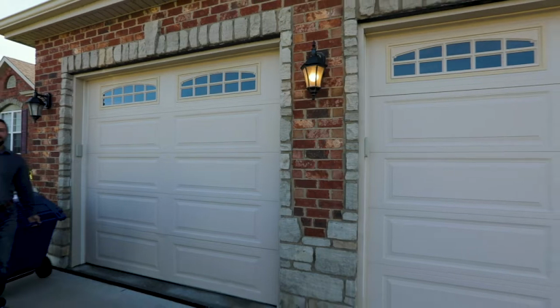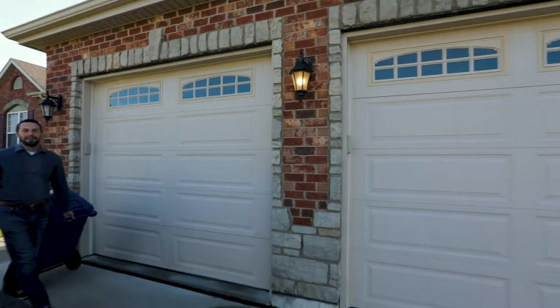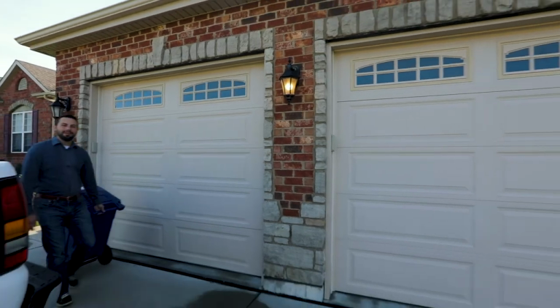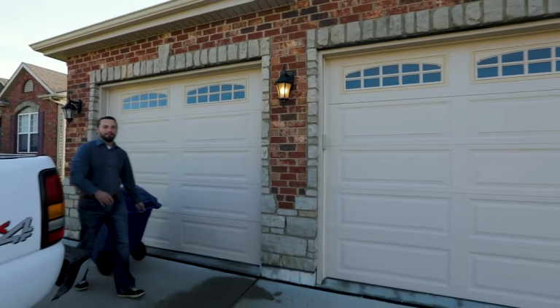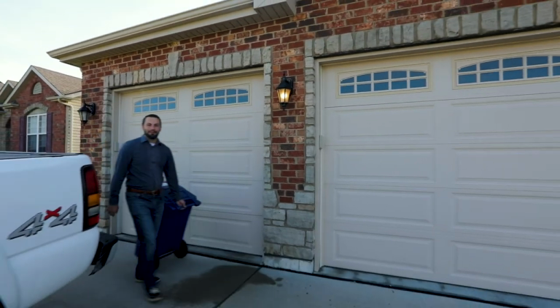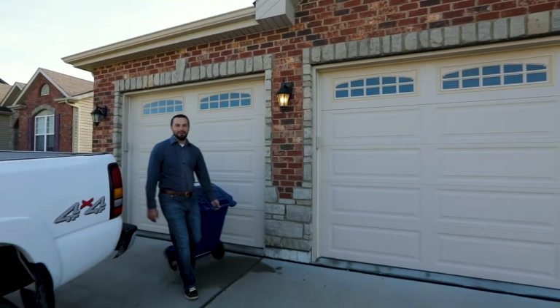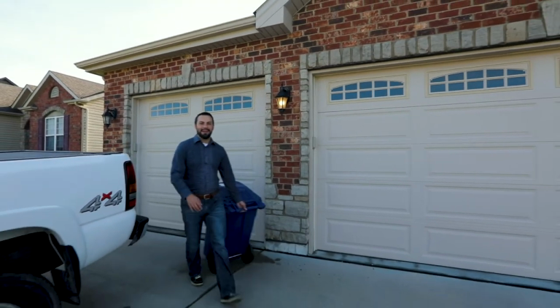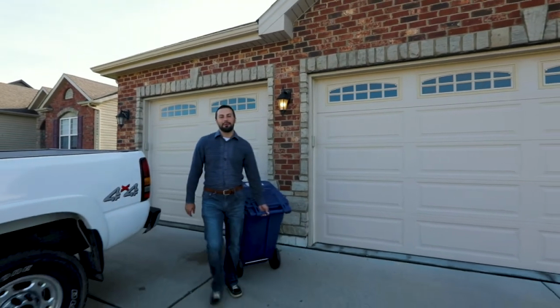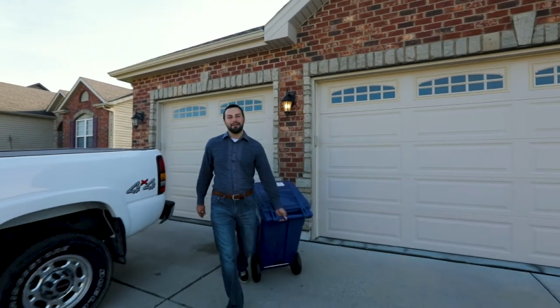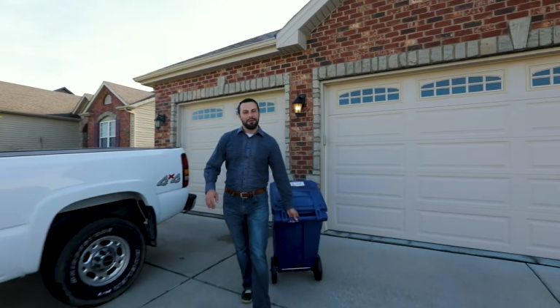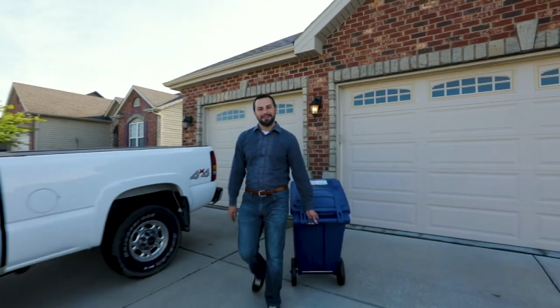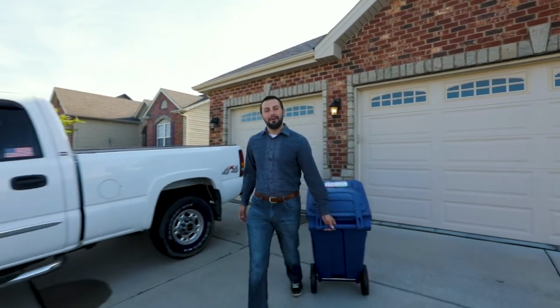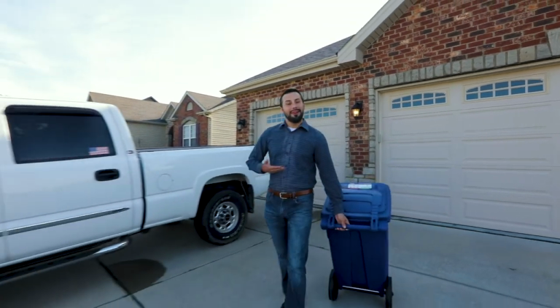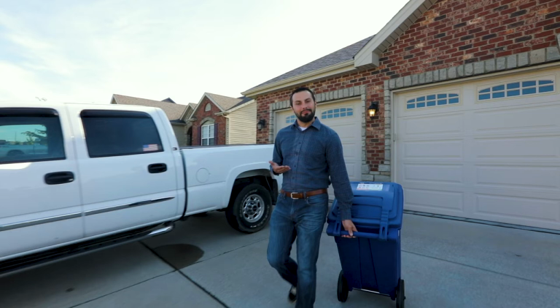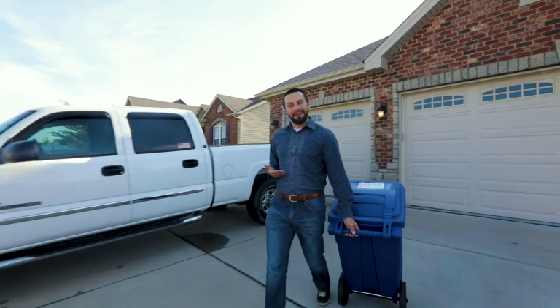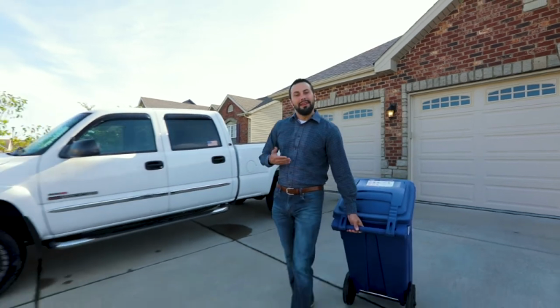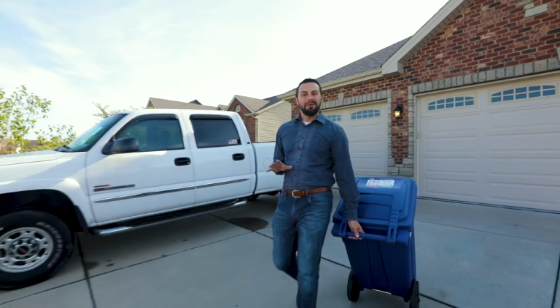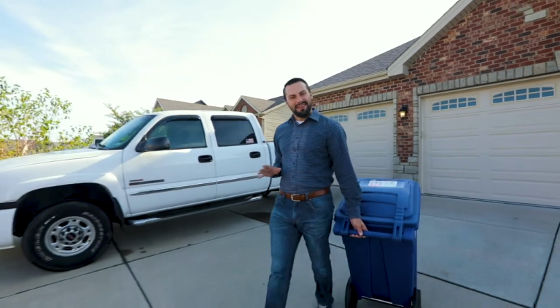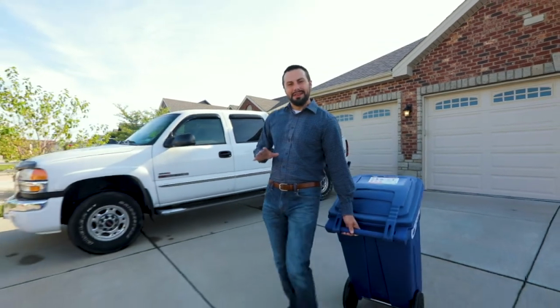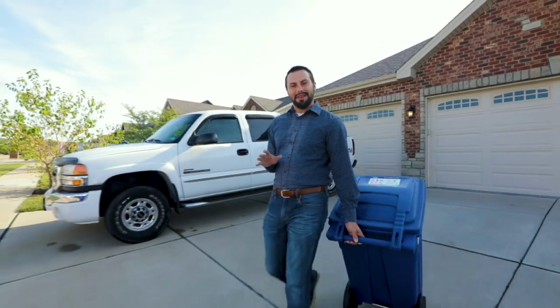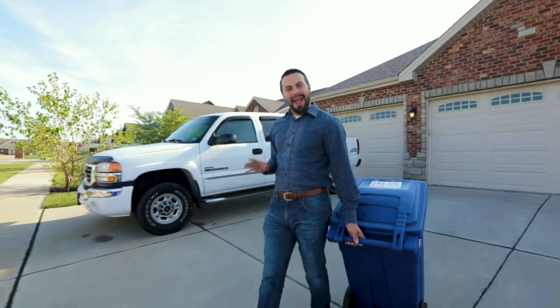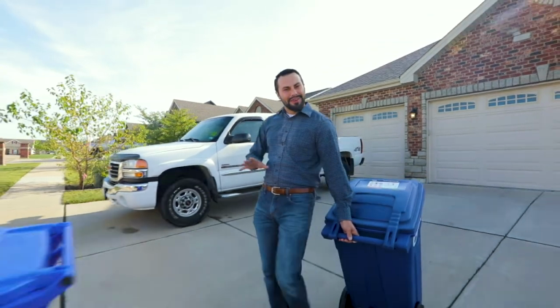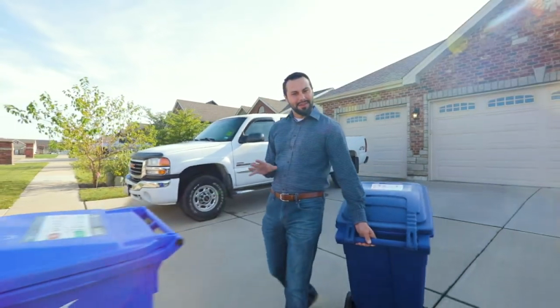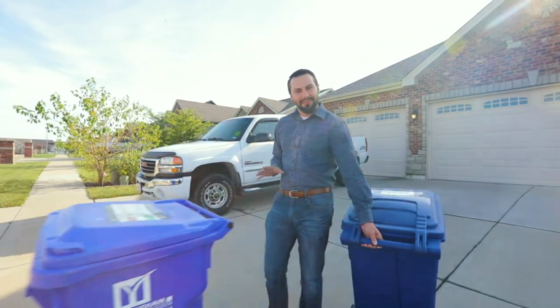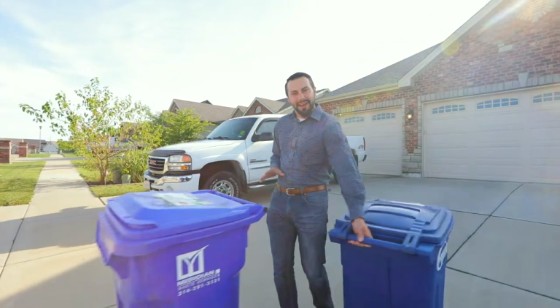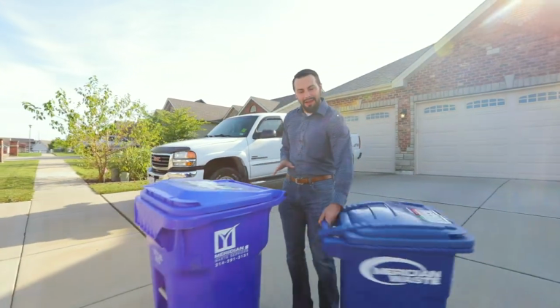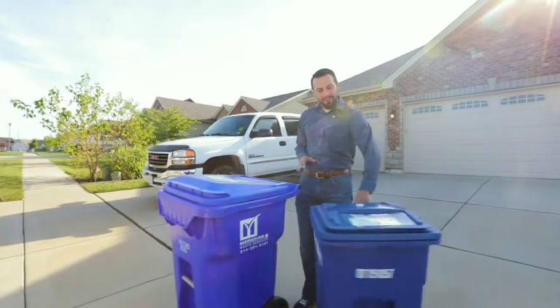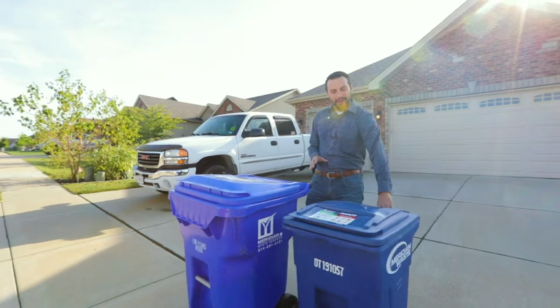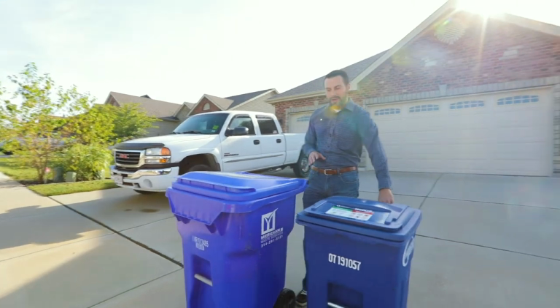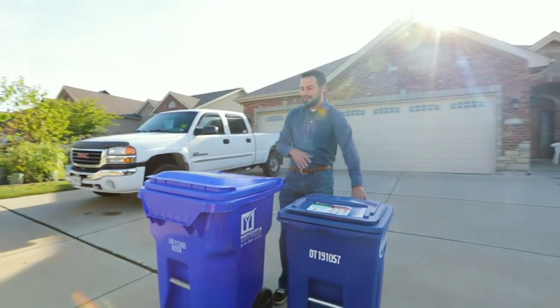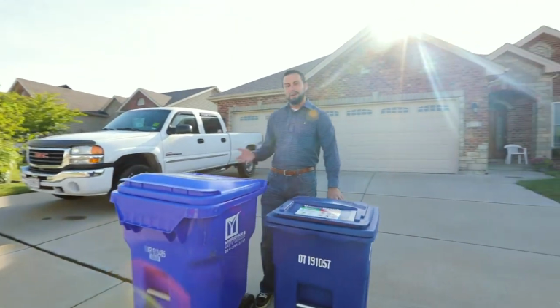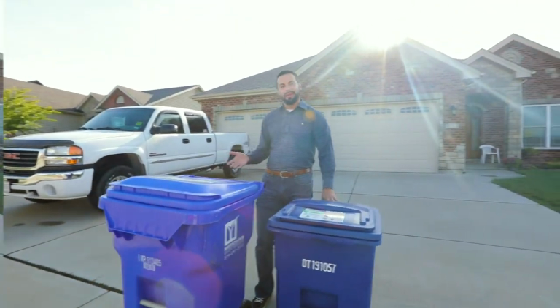Meridian Waste is rolling out dual stream recycling throughout its communities. They've already started in mine. They're doing this so the items that you recycle actually get recycled, and they're accomplishing it via the rigid and the fiber bins.